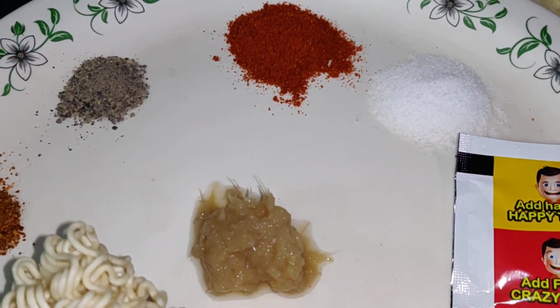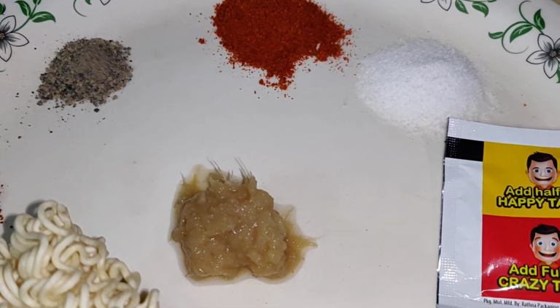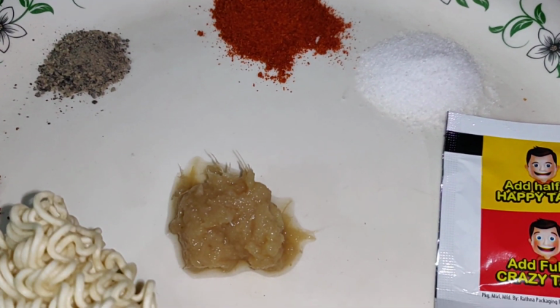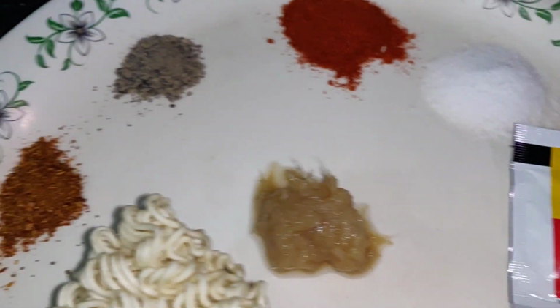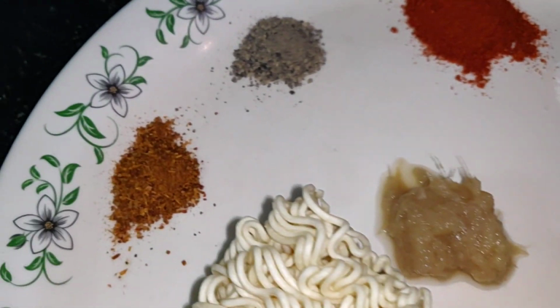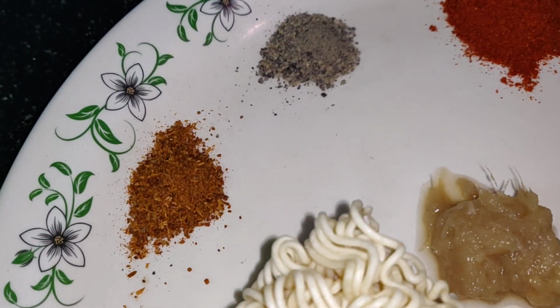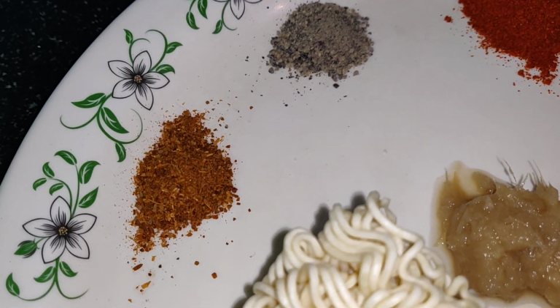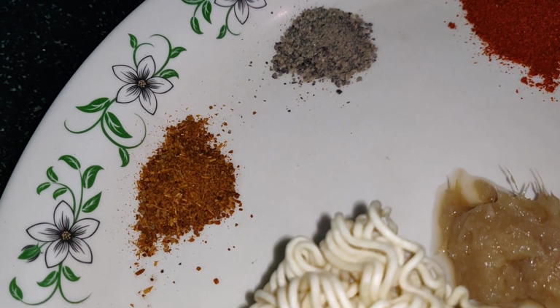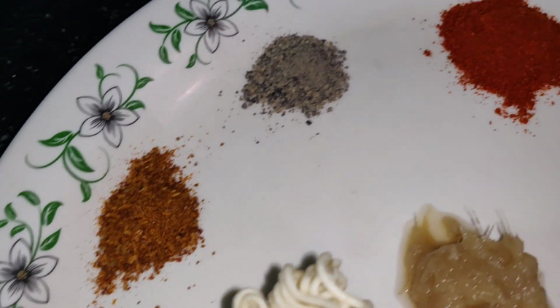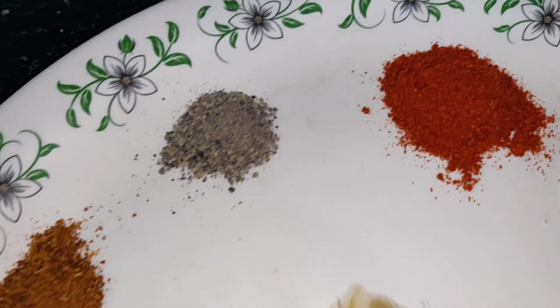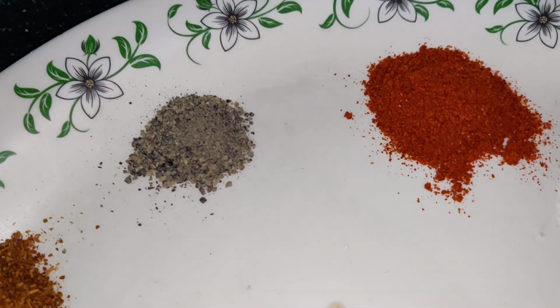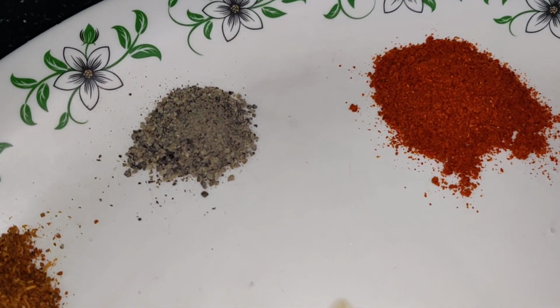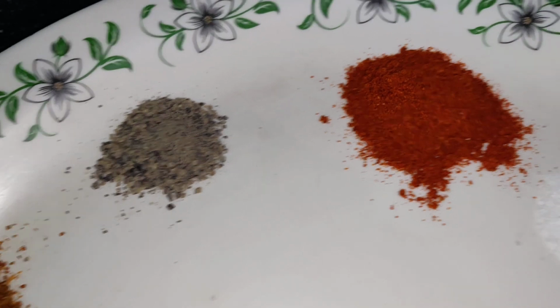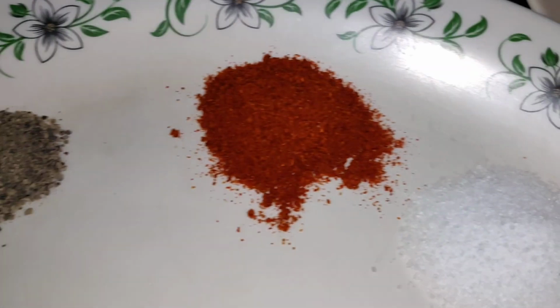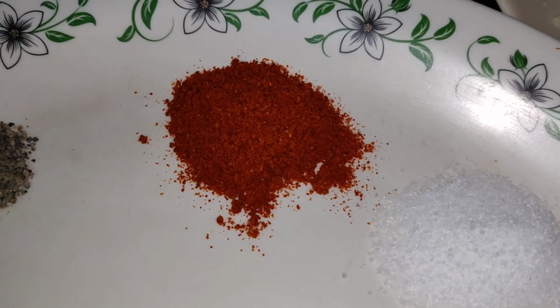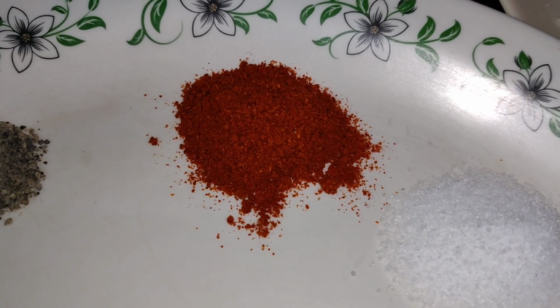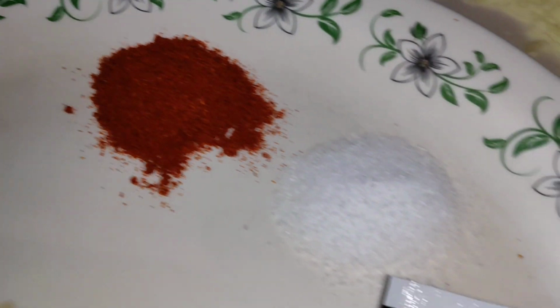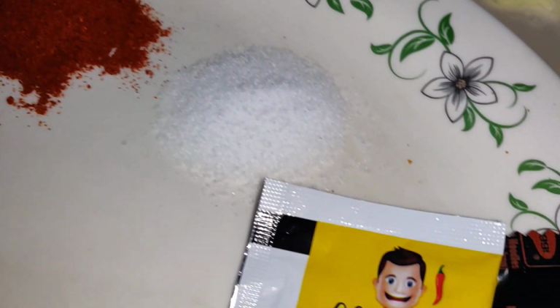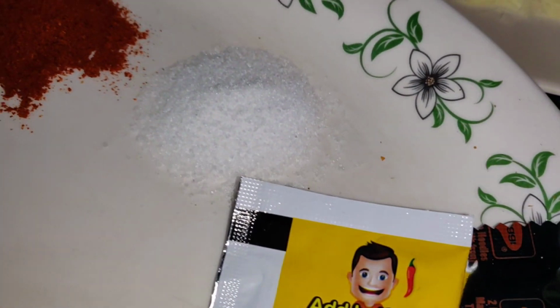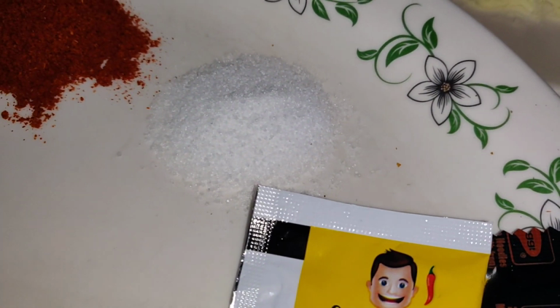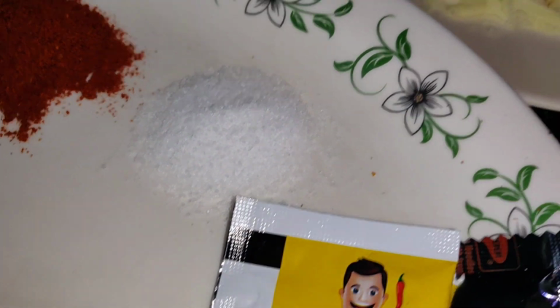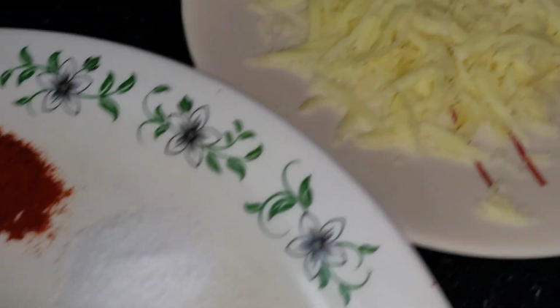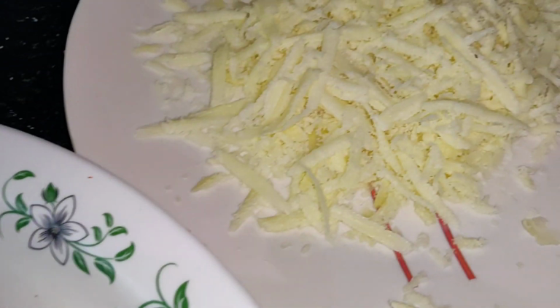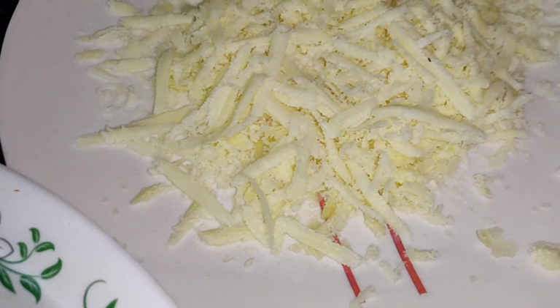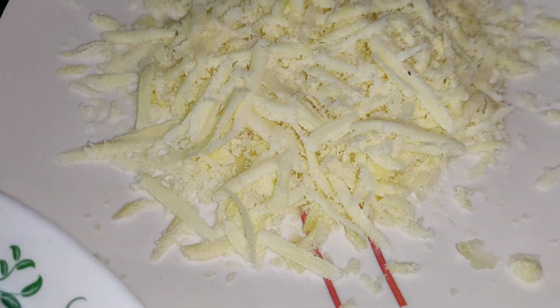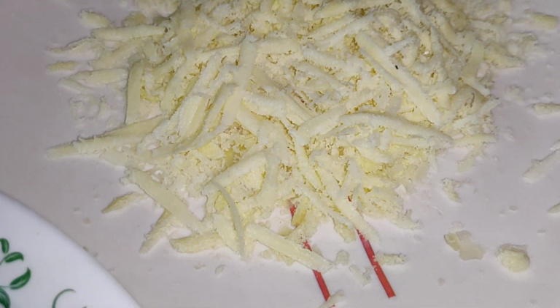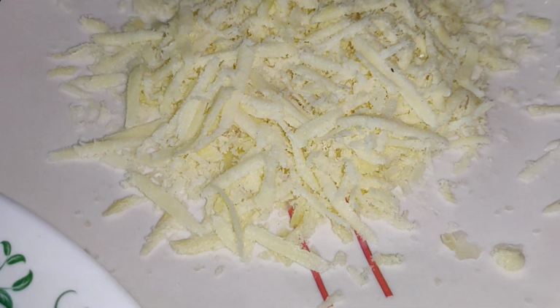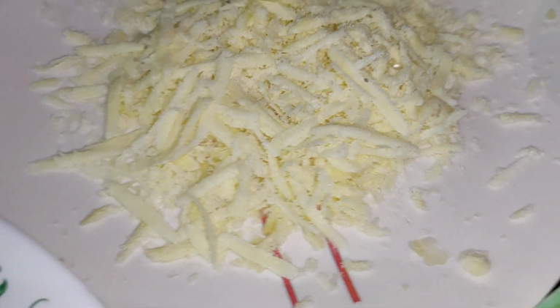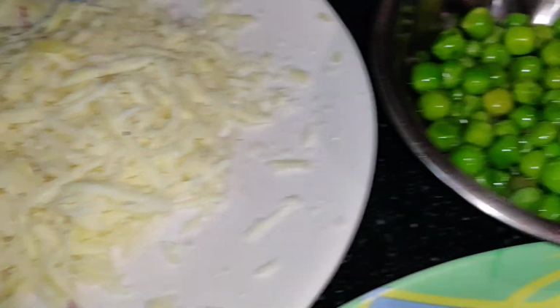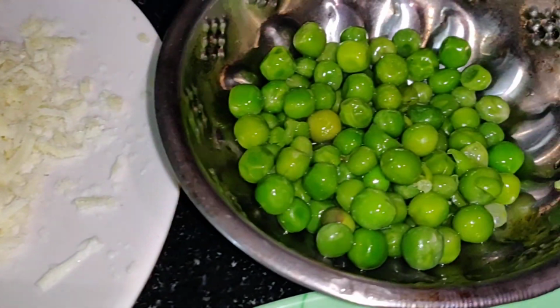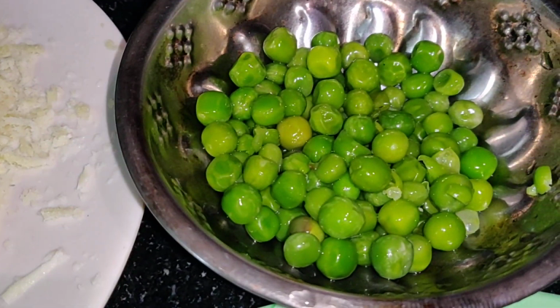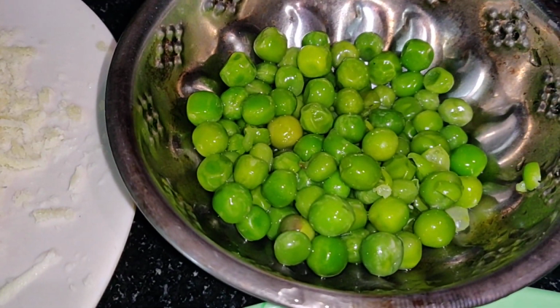Ginger garlic paste, garam masala, pepper, red chili powder, salt, grated cheese, and green peas.